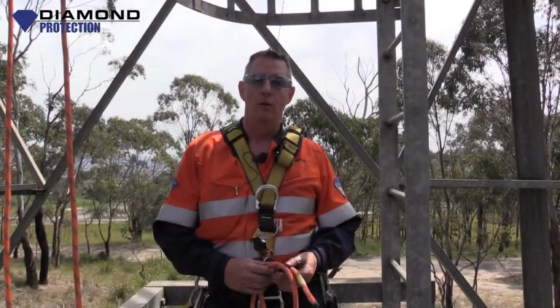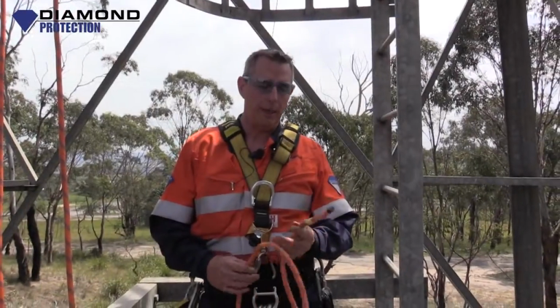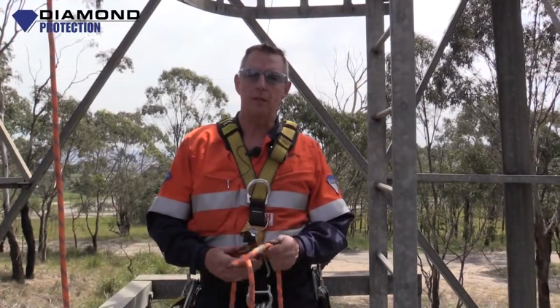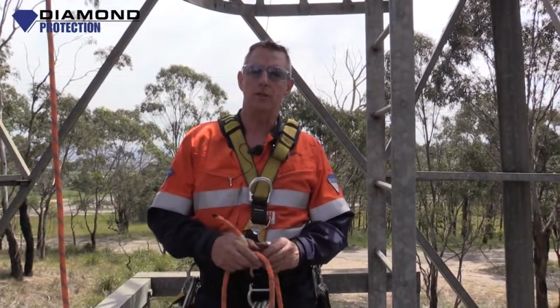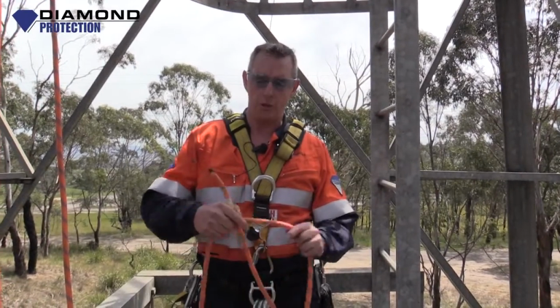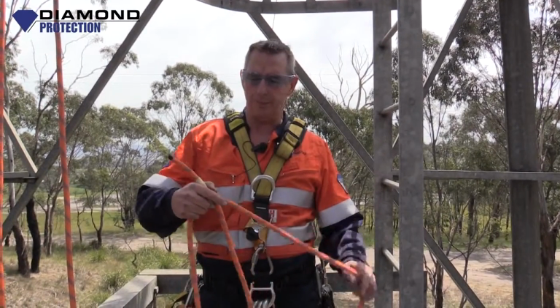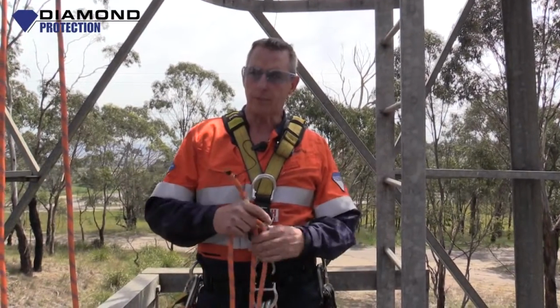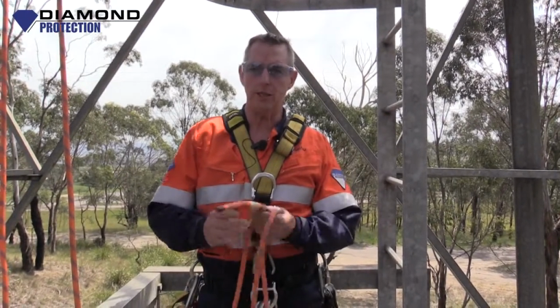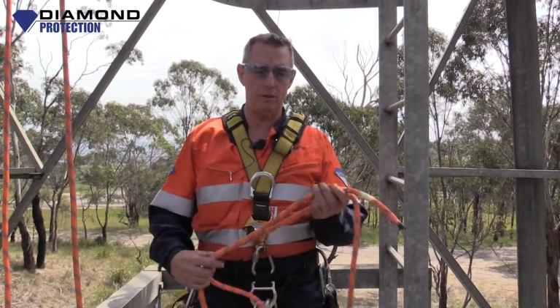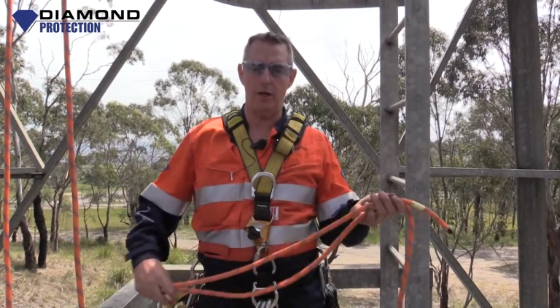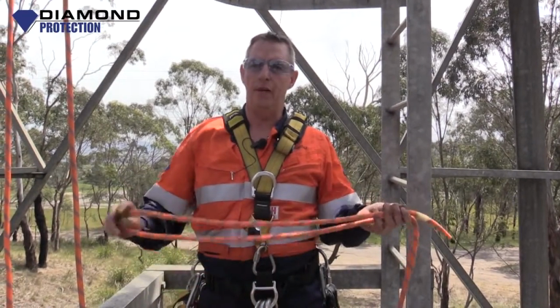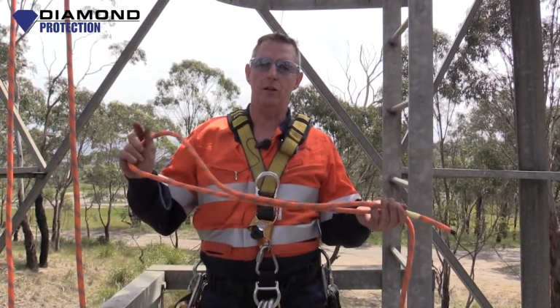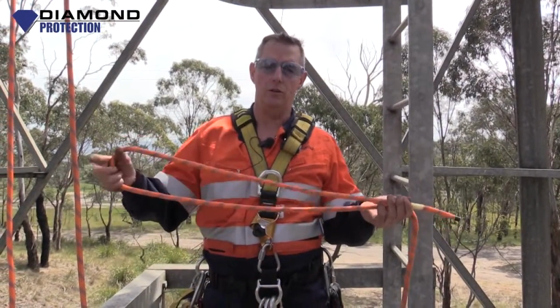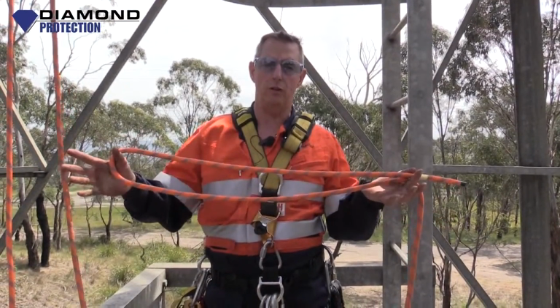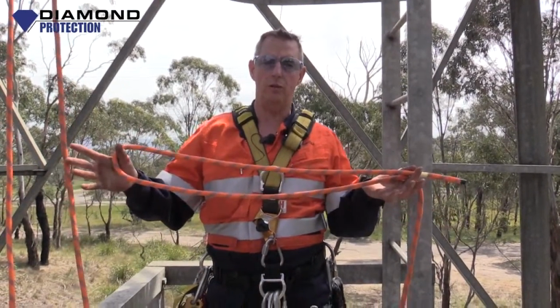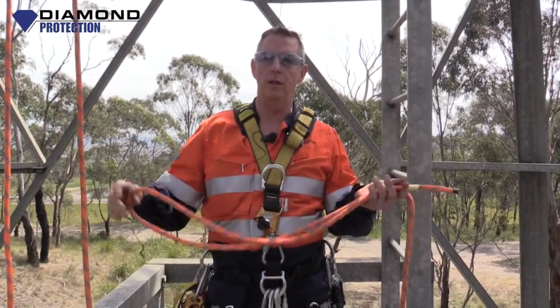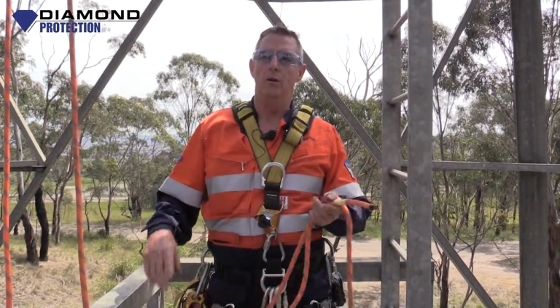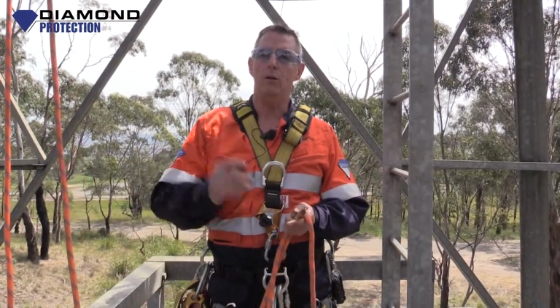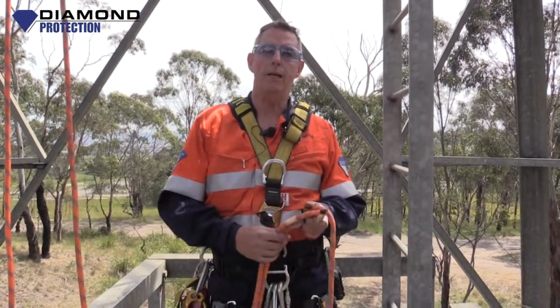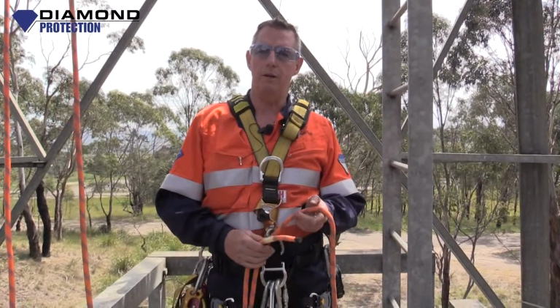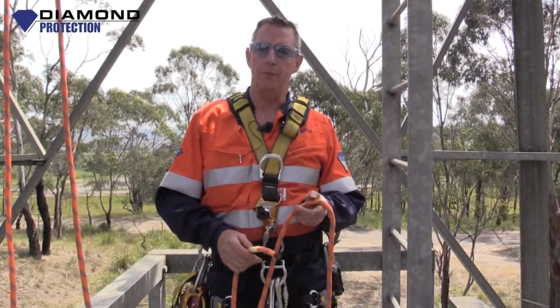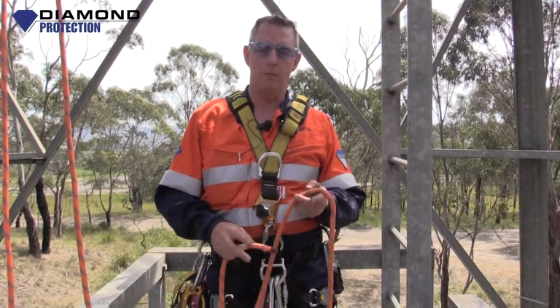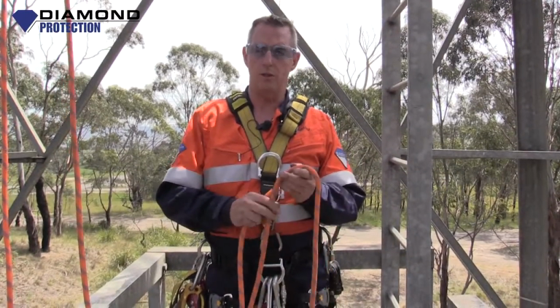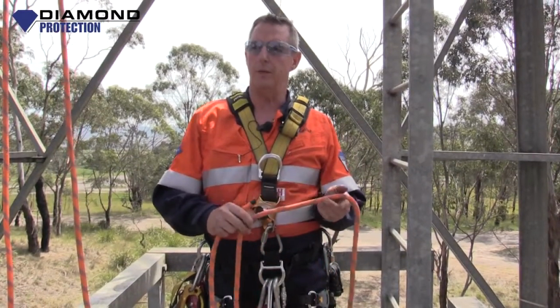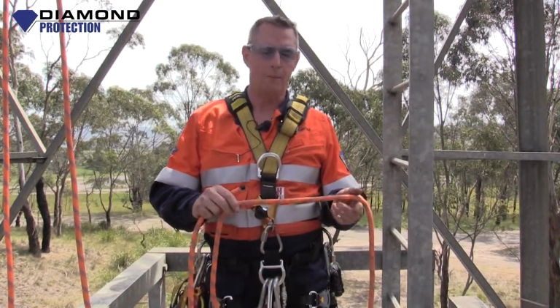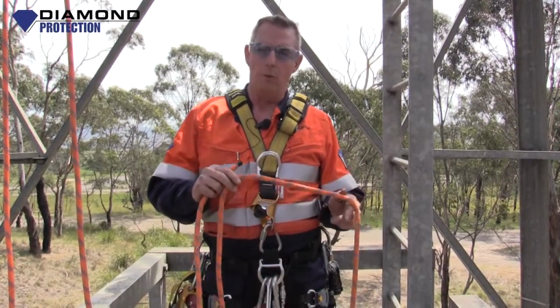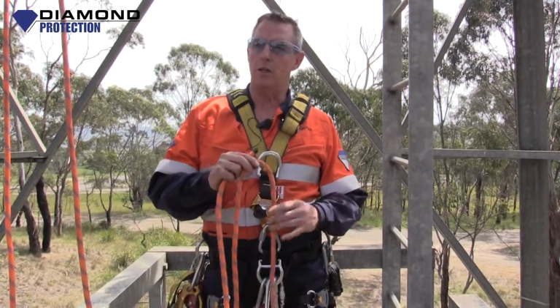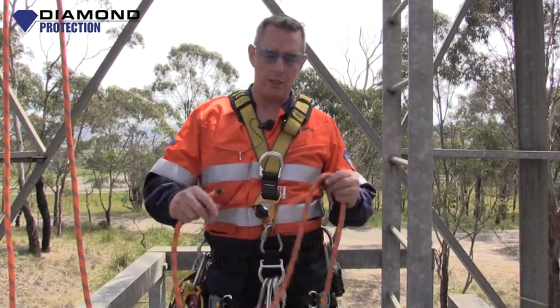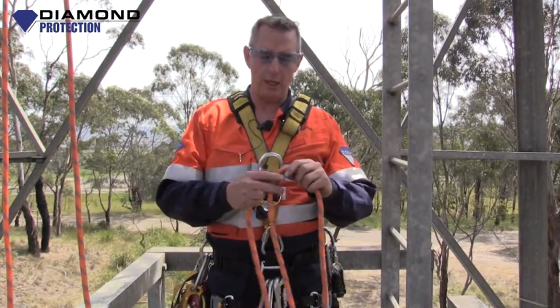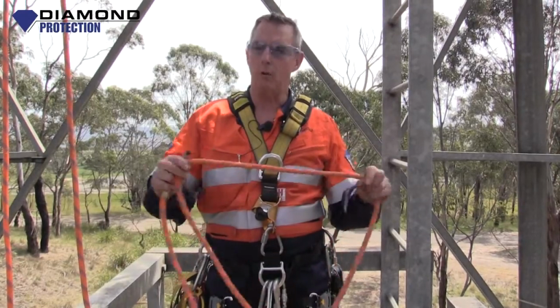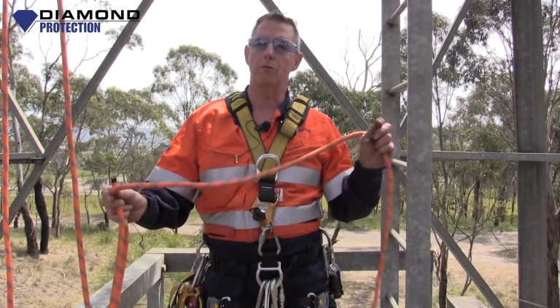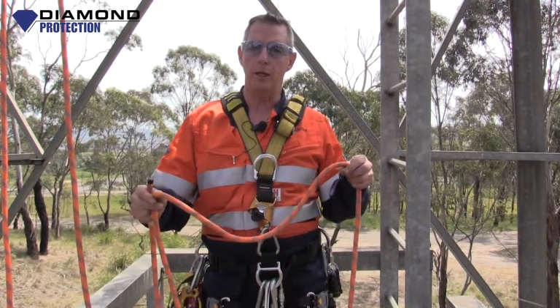Welcome back to Diamond Protection Training. In our series of how to tie knots for vertical rescue, we had a look at a figure of eight. We're going to tie the same knot again, but we're going to re-thread it.